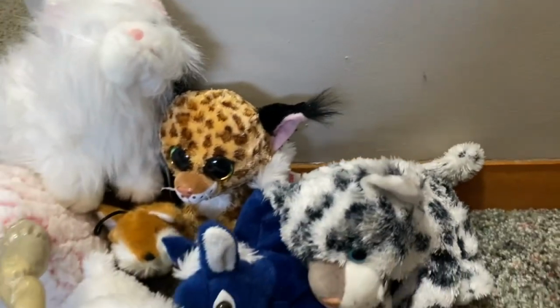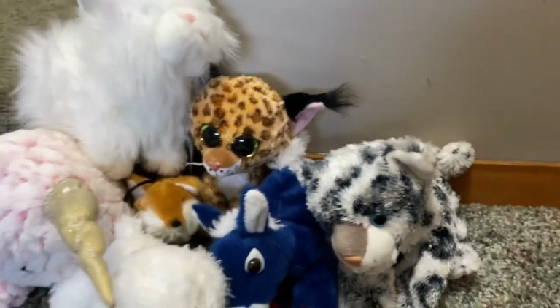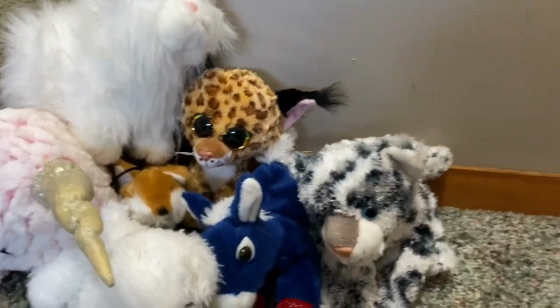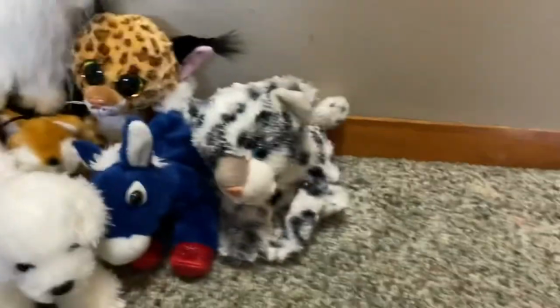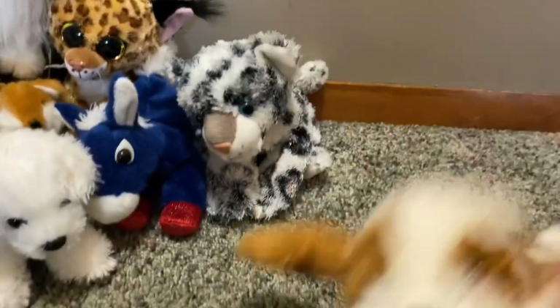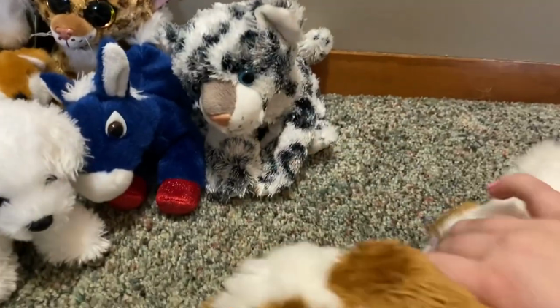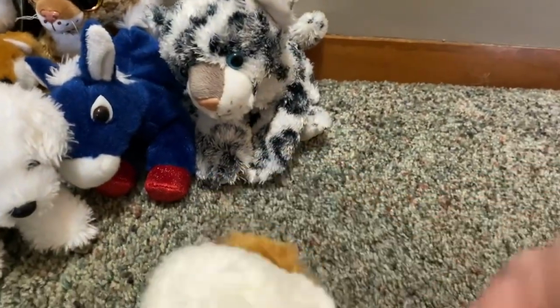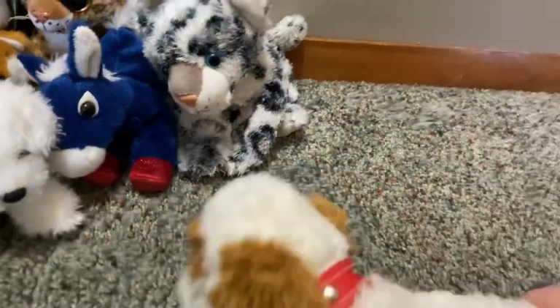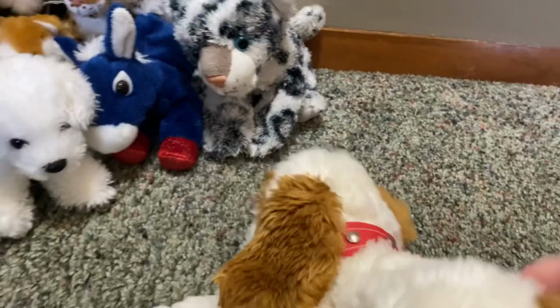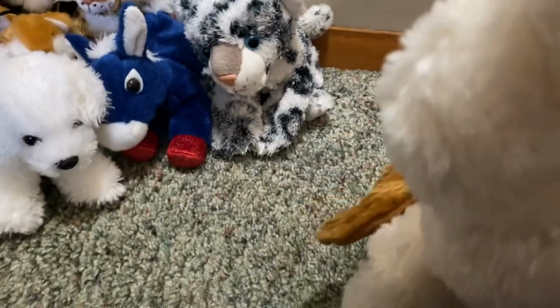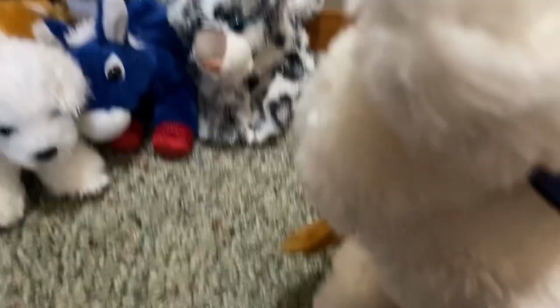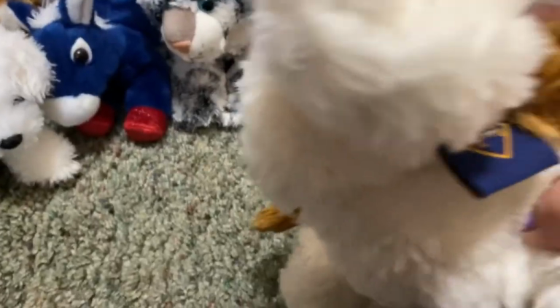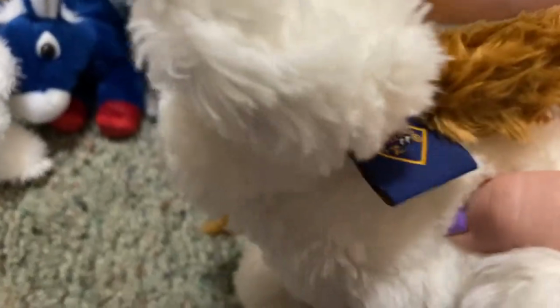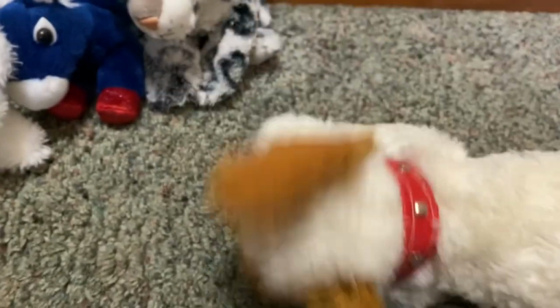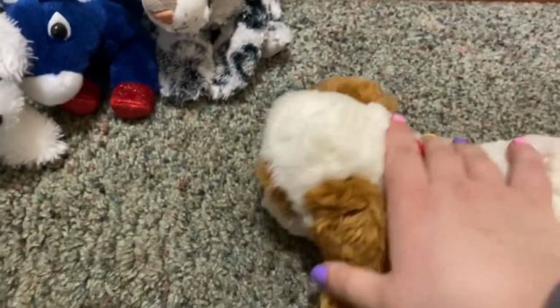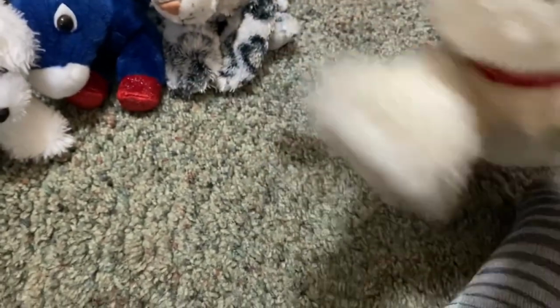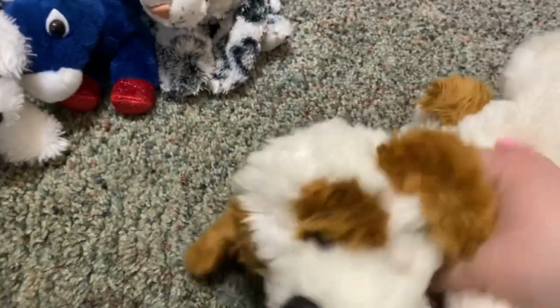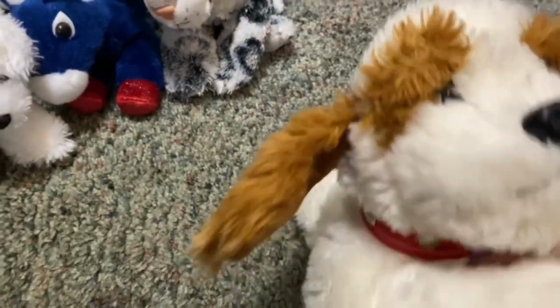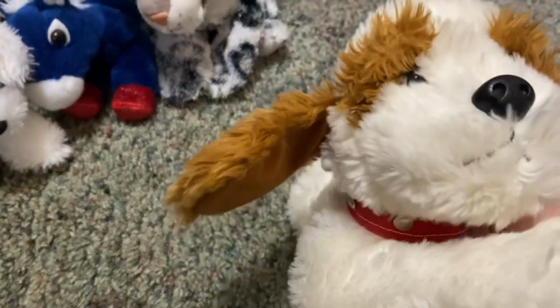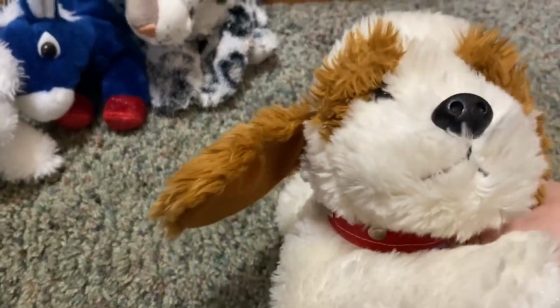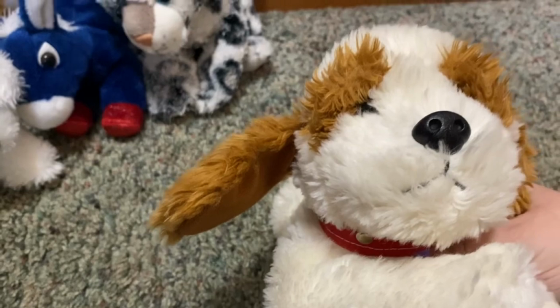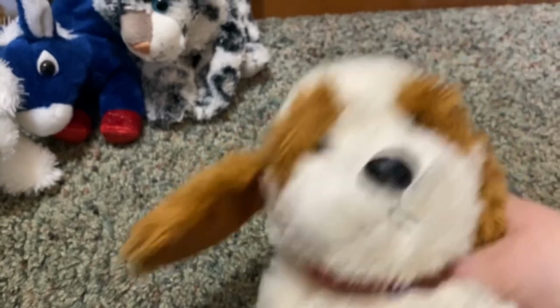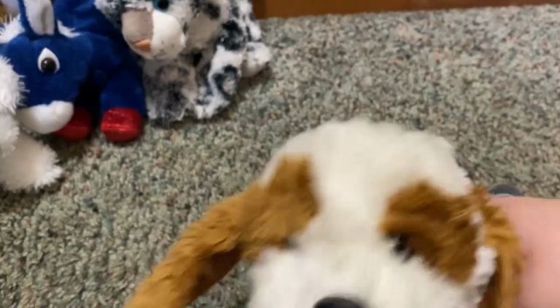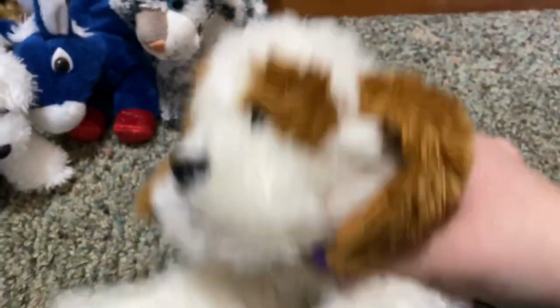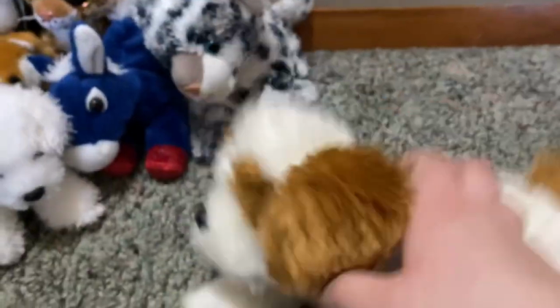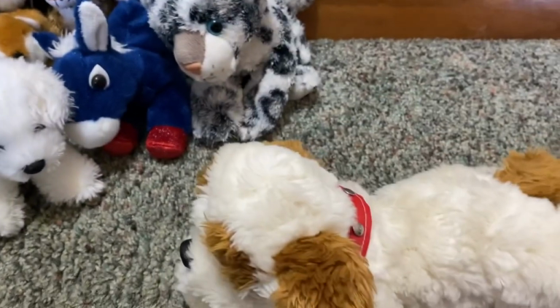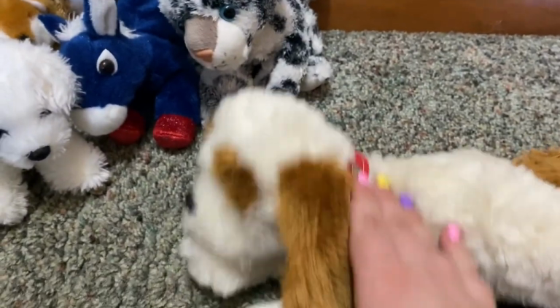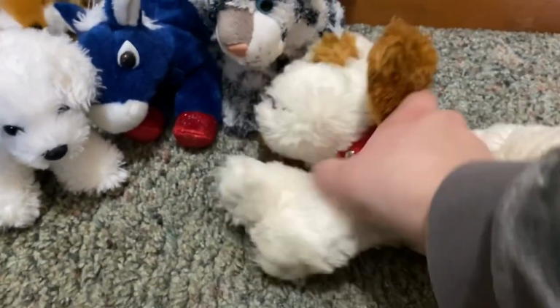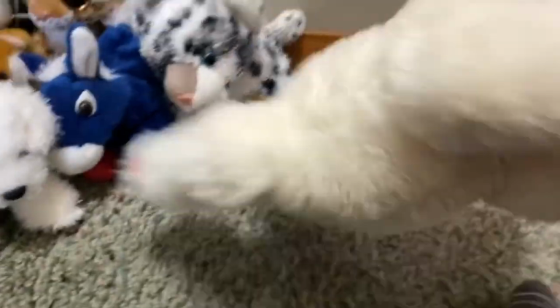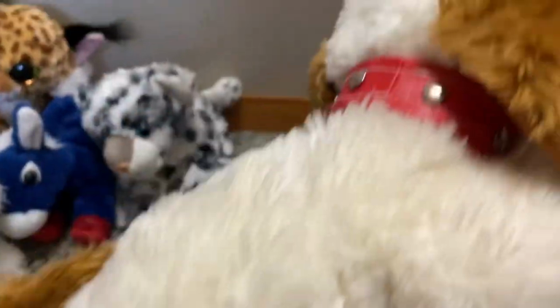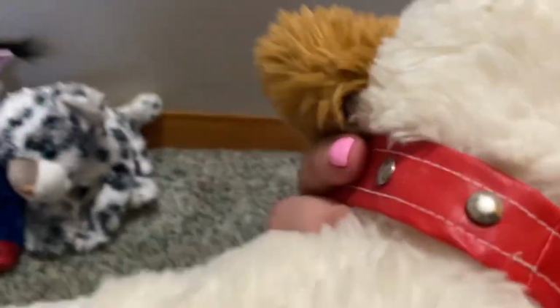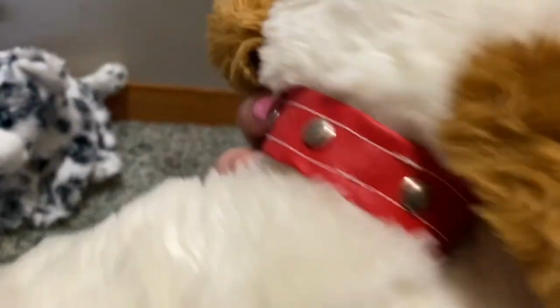Now this guy I thought was adorable. He is from The Petting Zoo and I don't know exactly what kind of dog he is — he kind of looks like a spaniel, some type of spaniel. I do really like the collar on him.